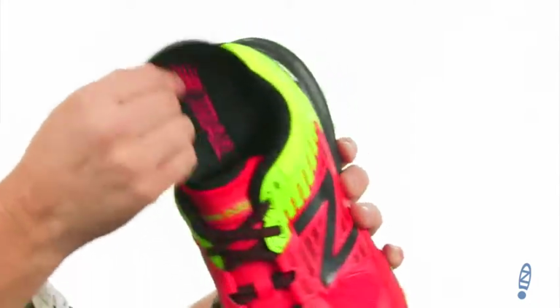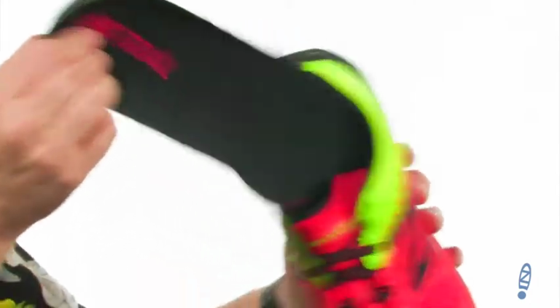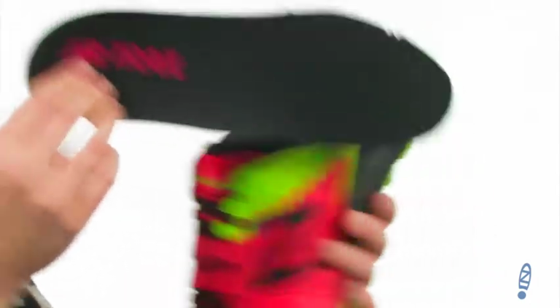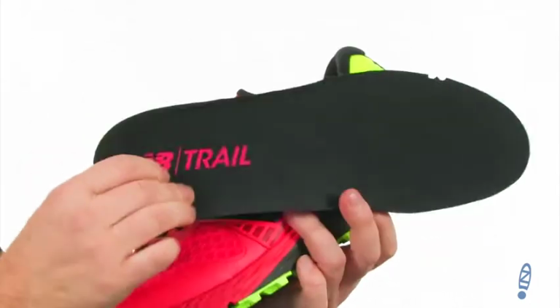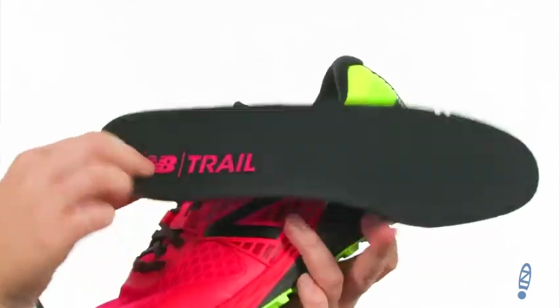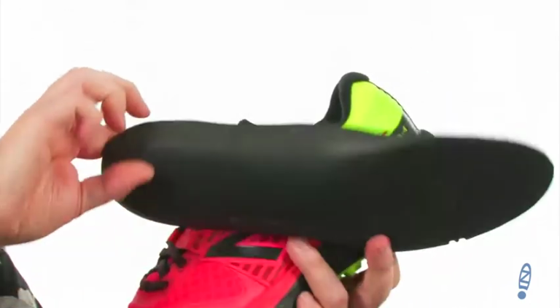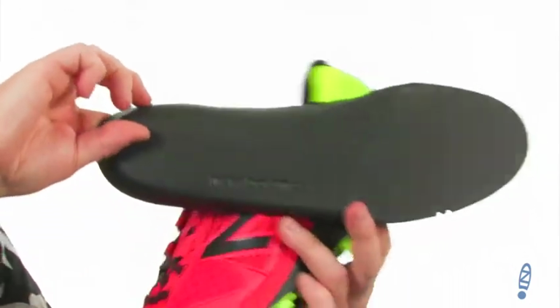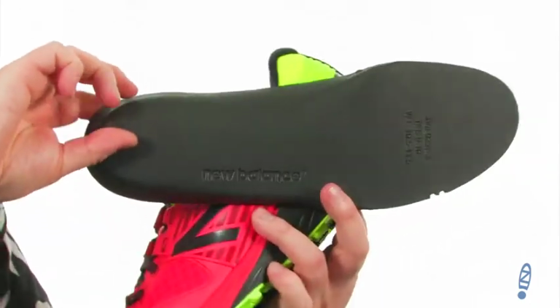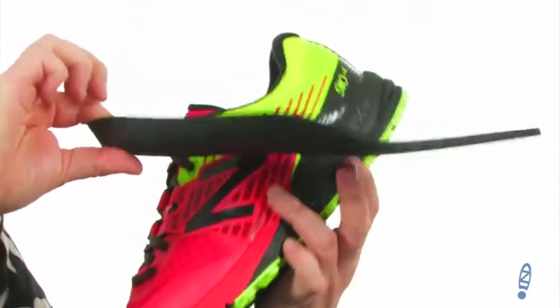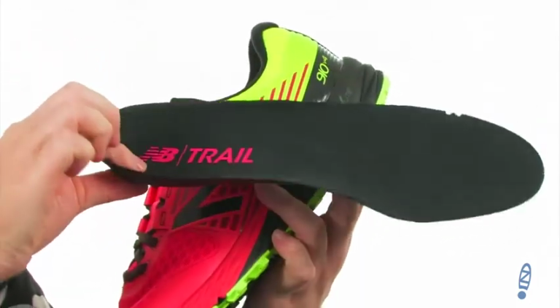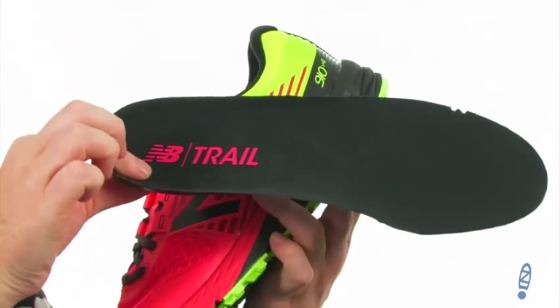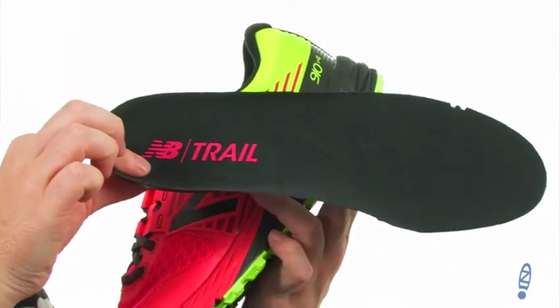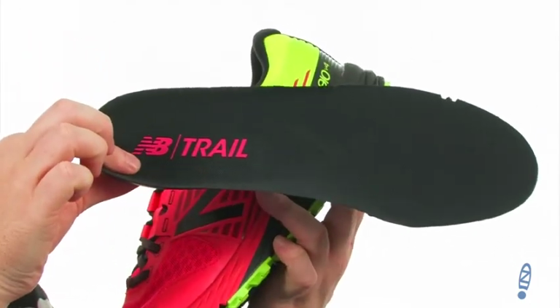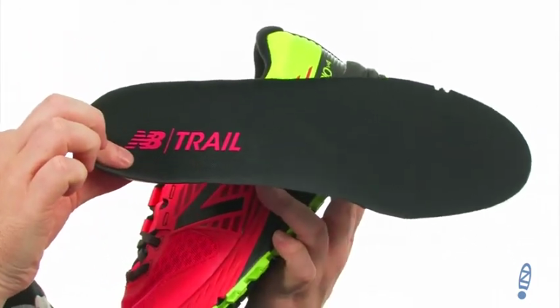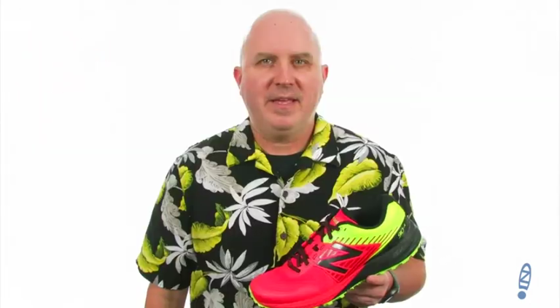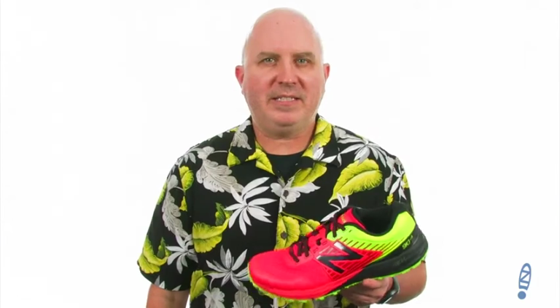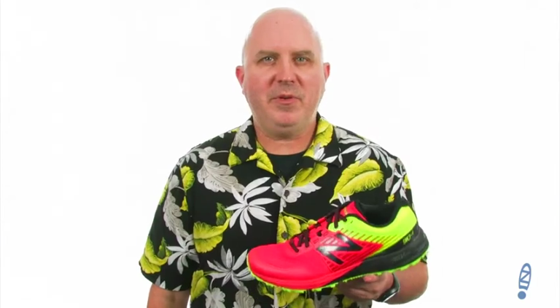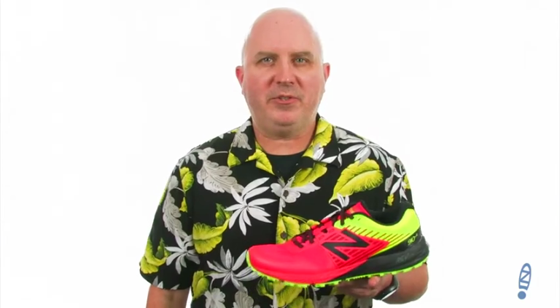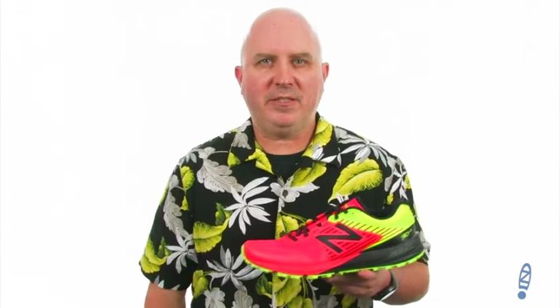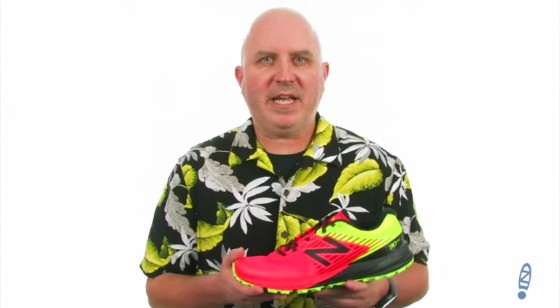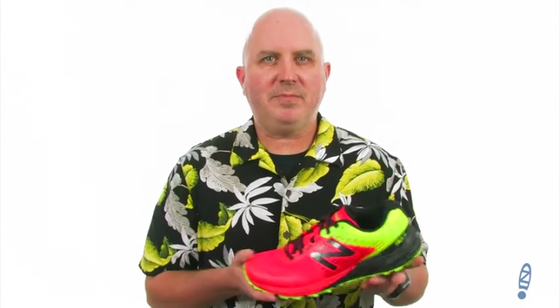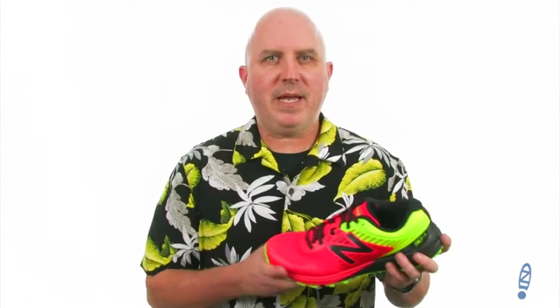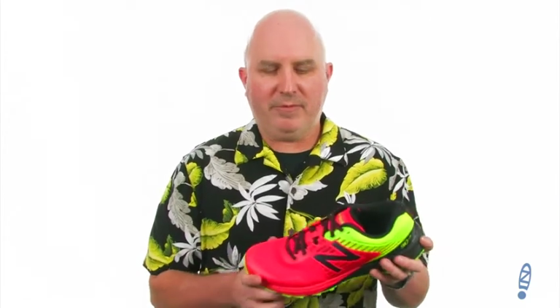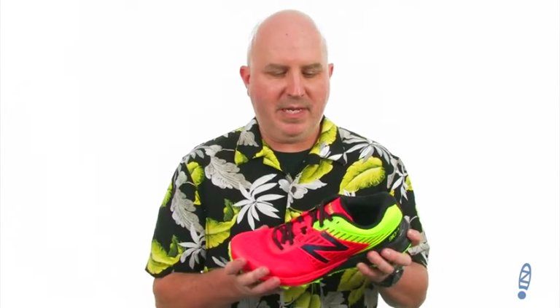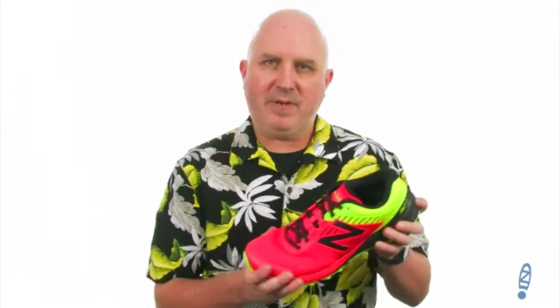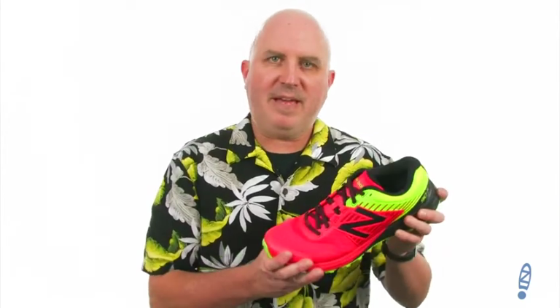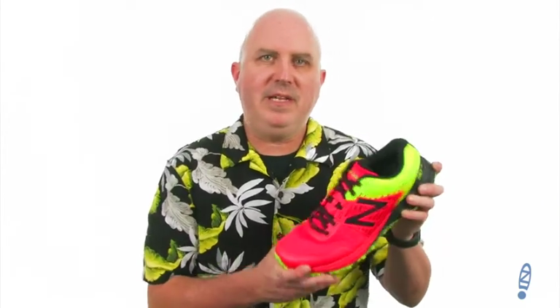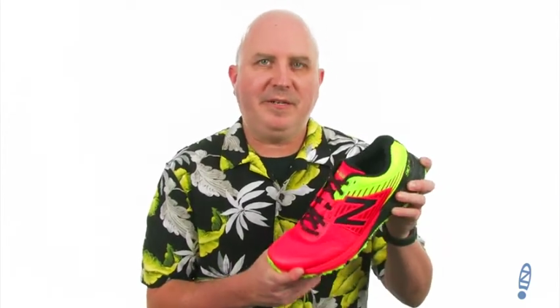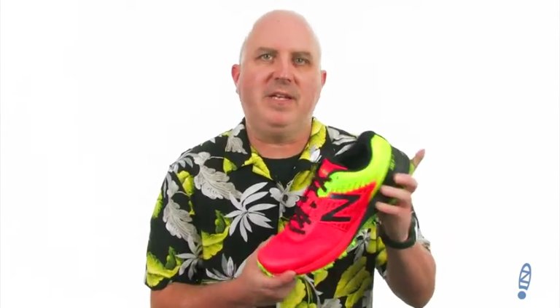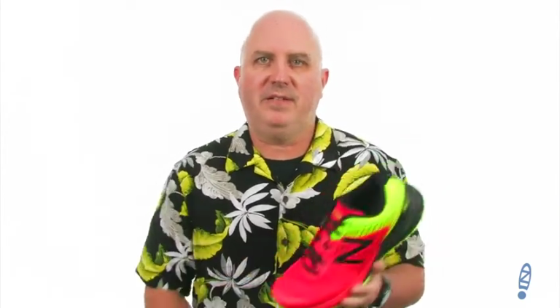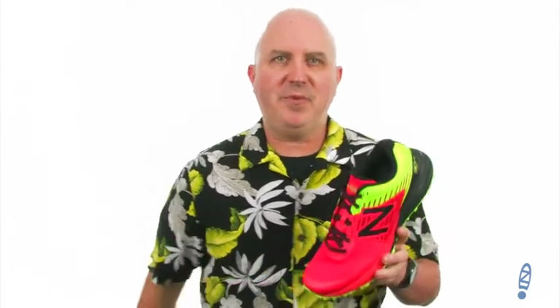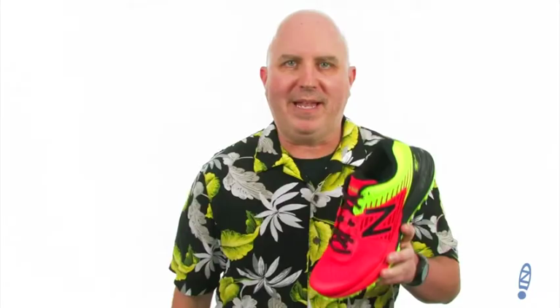It even has a removable insole with lots of extra padding and arch support. The next time you hit the trail, just think how much better it will be when you have these on your feet from New Balance.